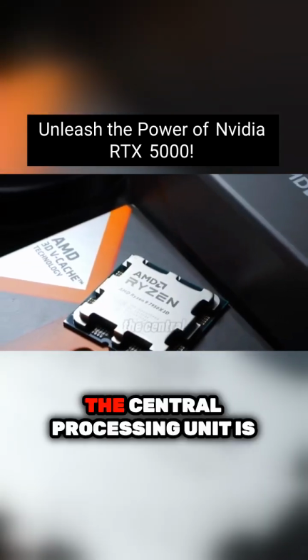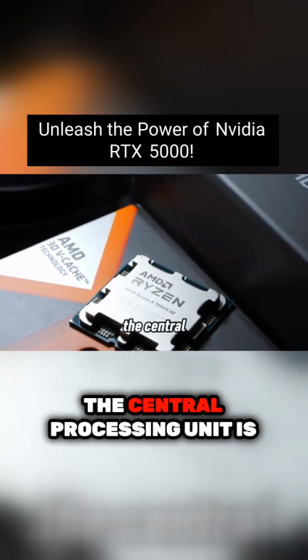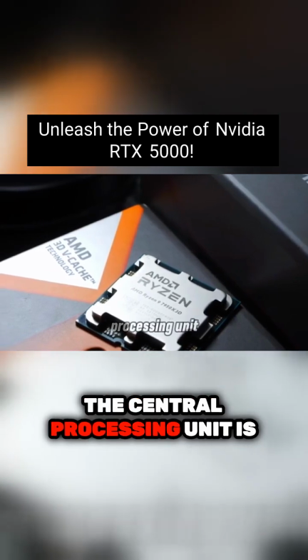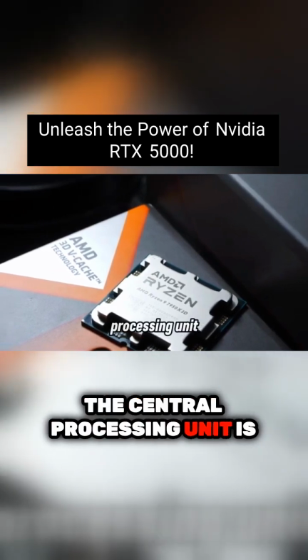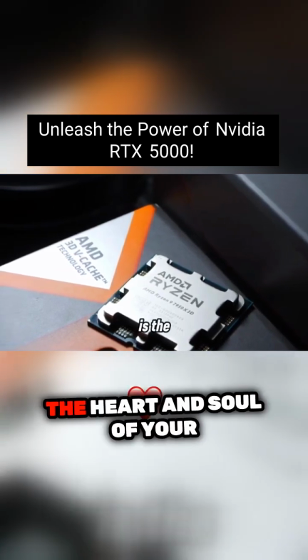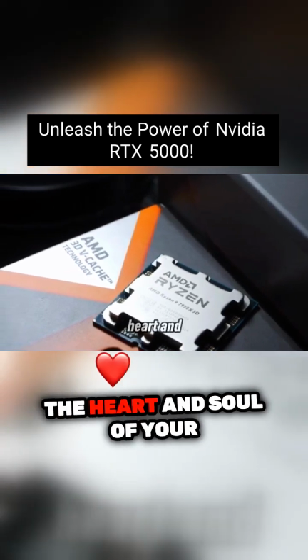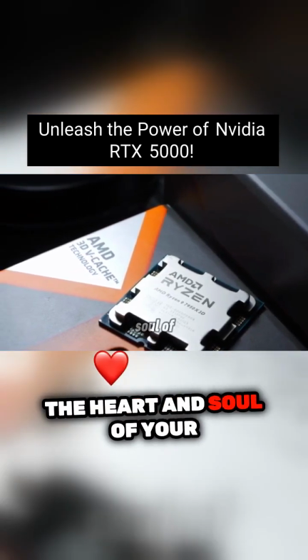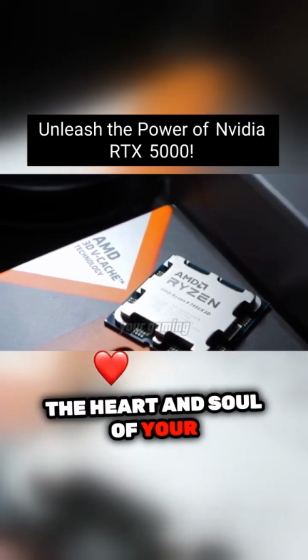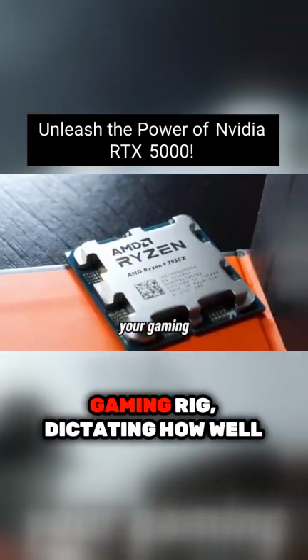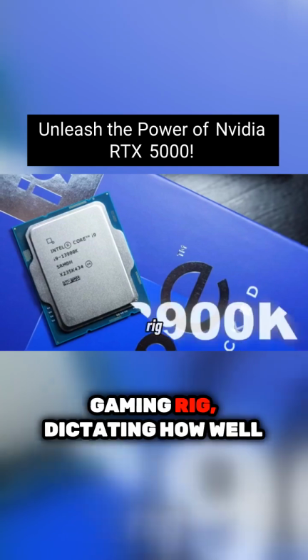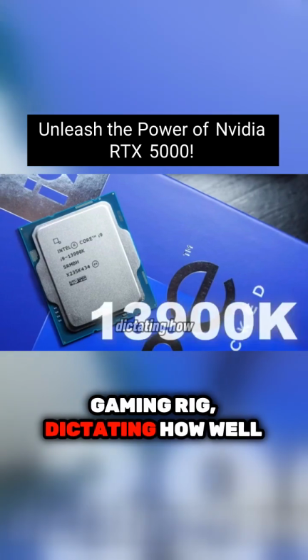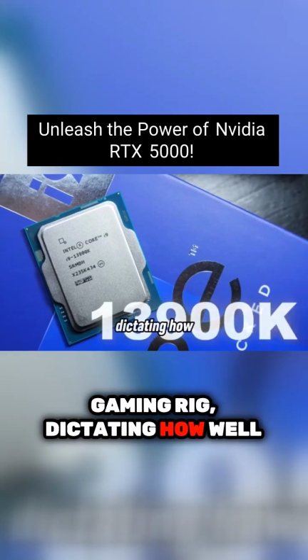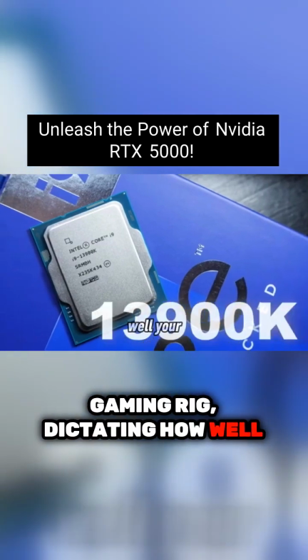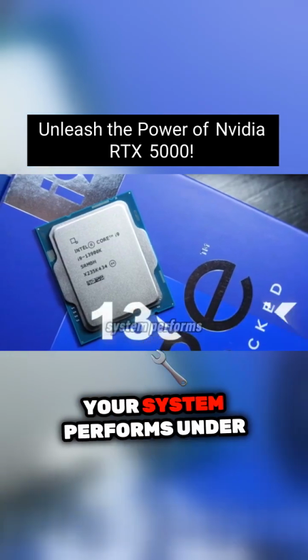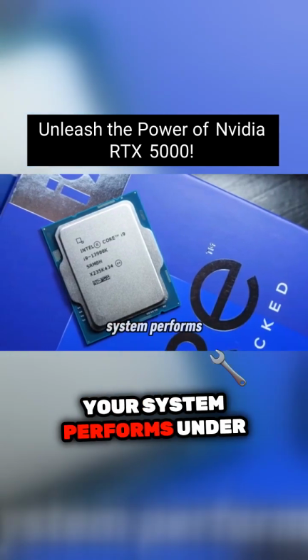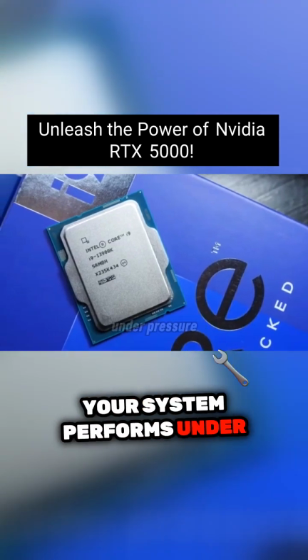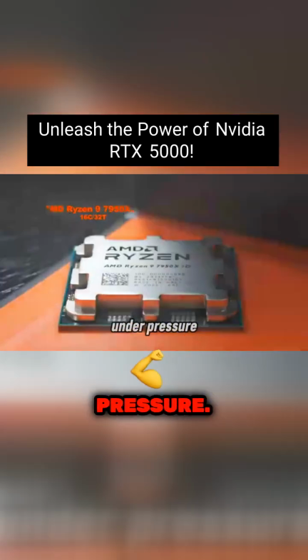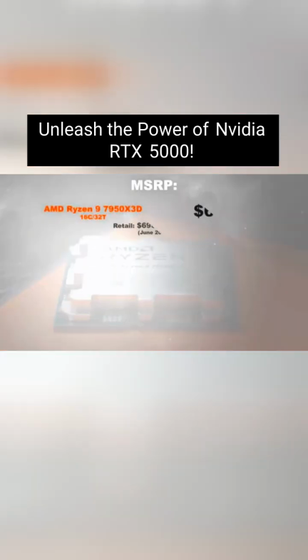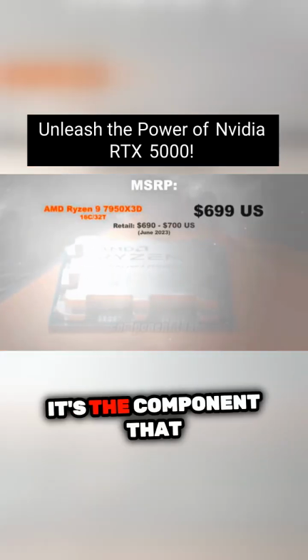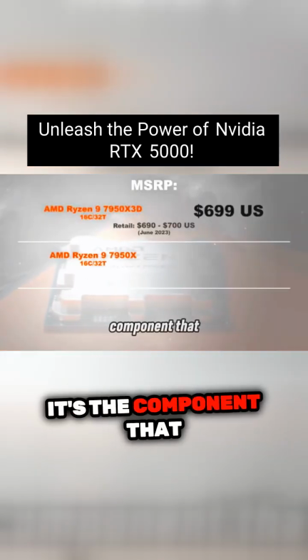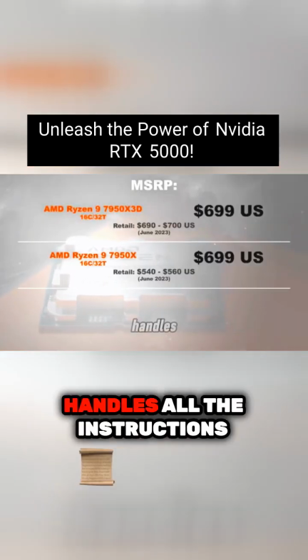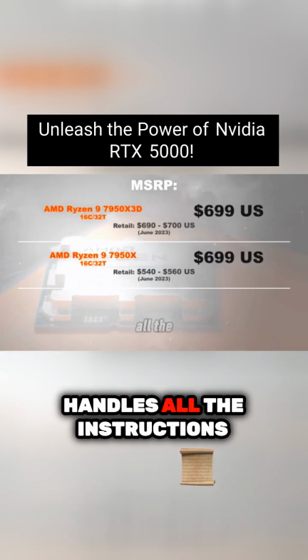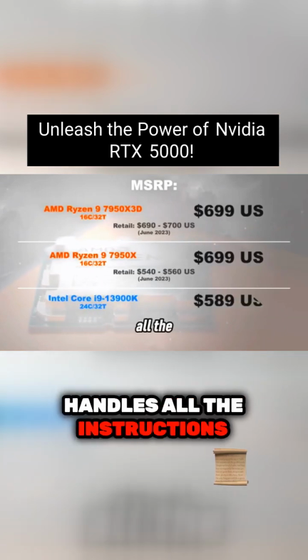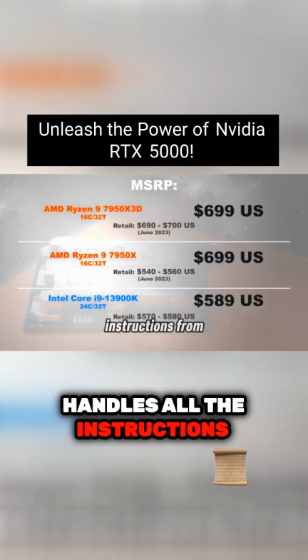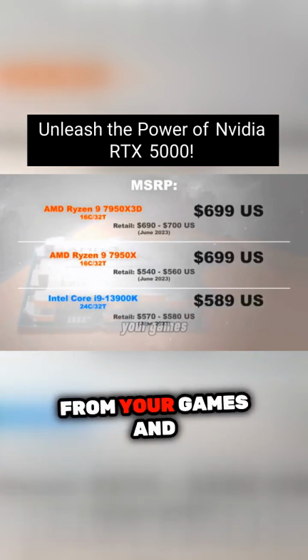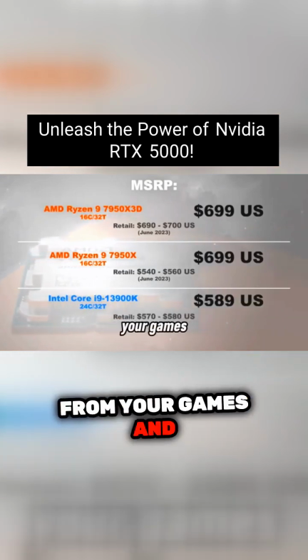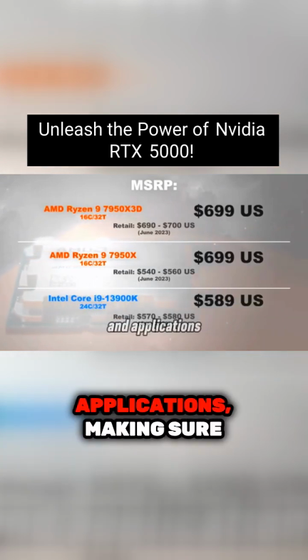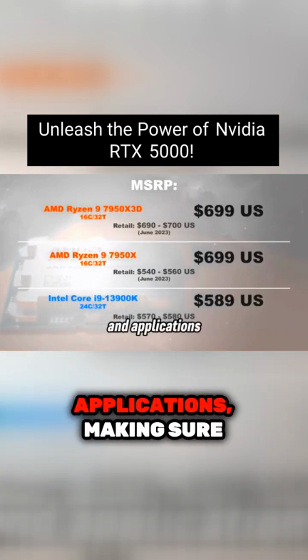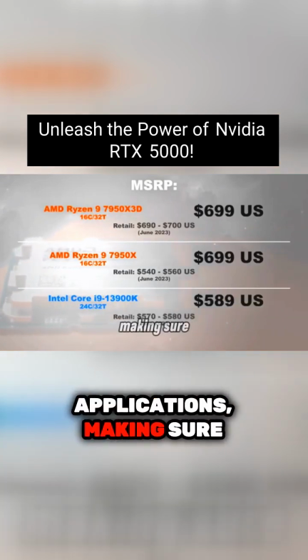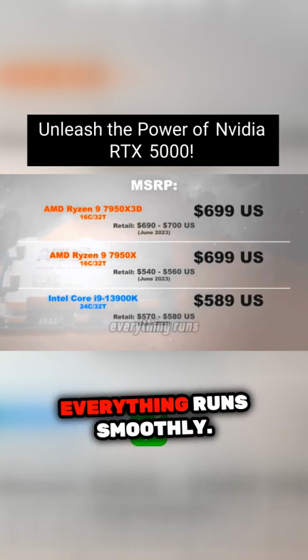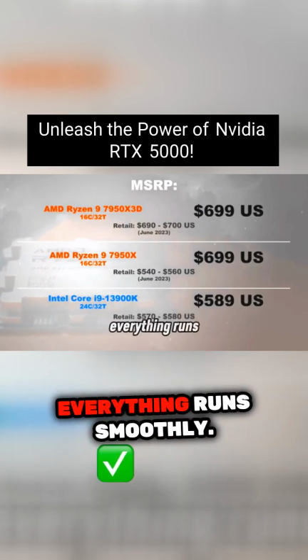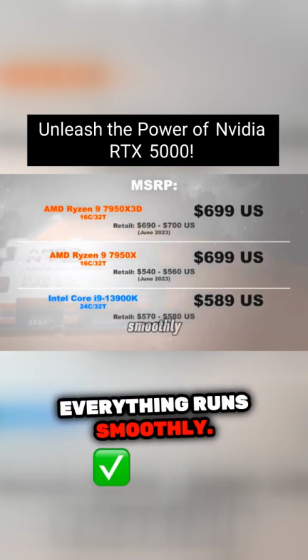The central processing unit is the heart and soul of your gaming rig, dictating how well your system performs under pressure. It's the component that handles all the instructions from your games and applications, making sure everything runs smoothly.